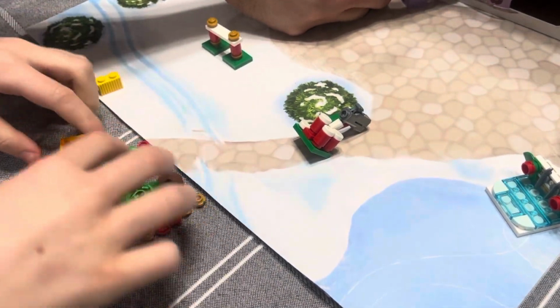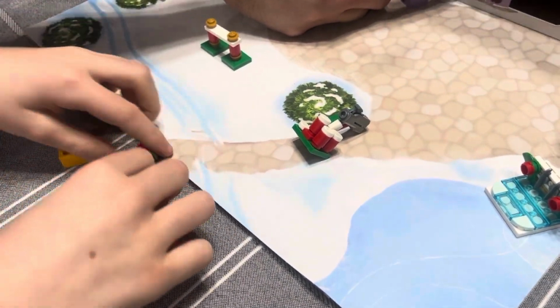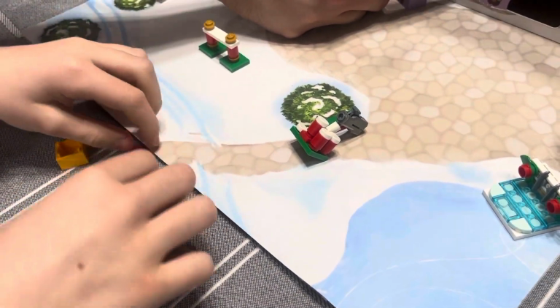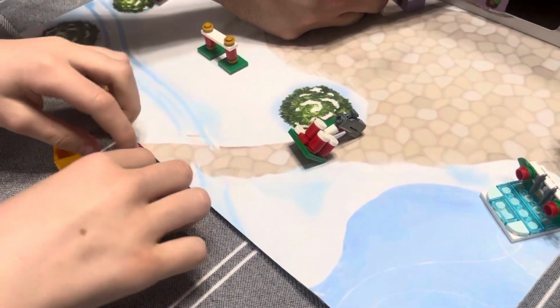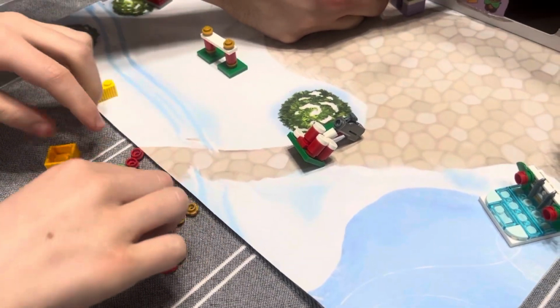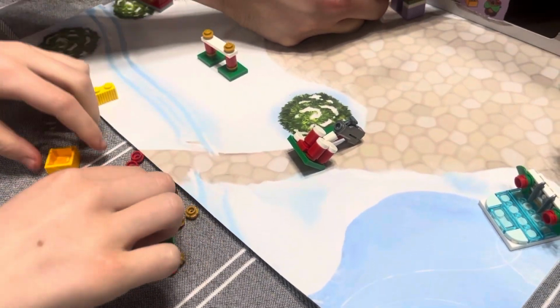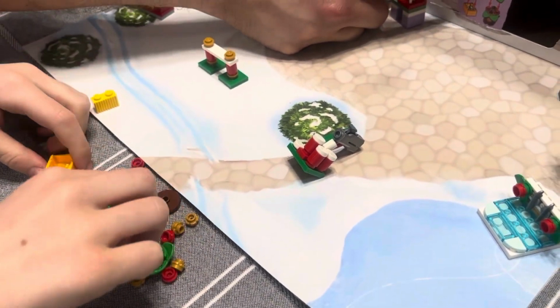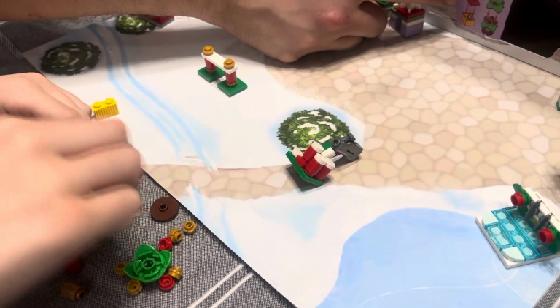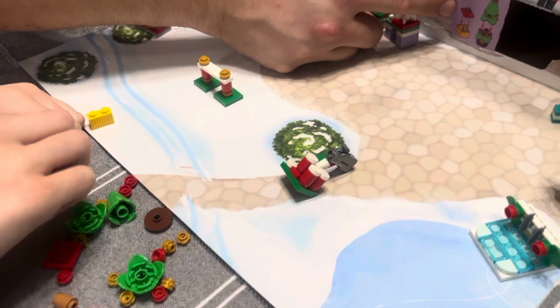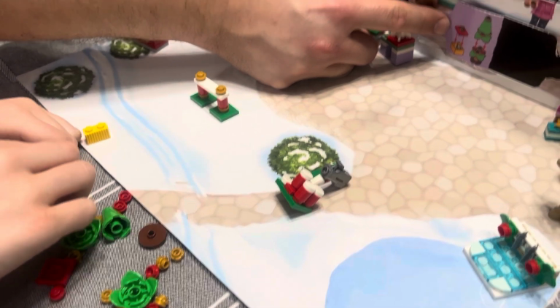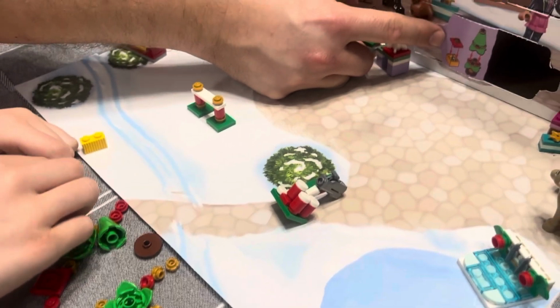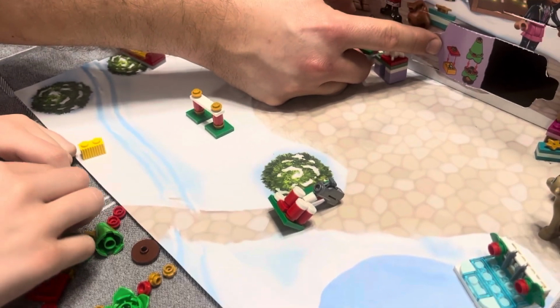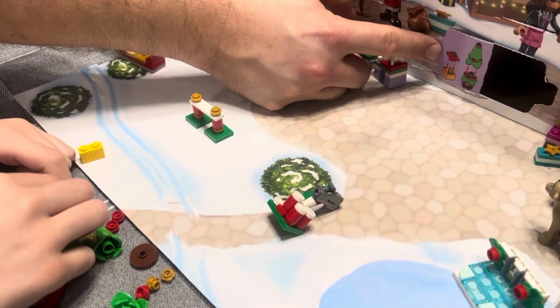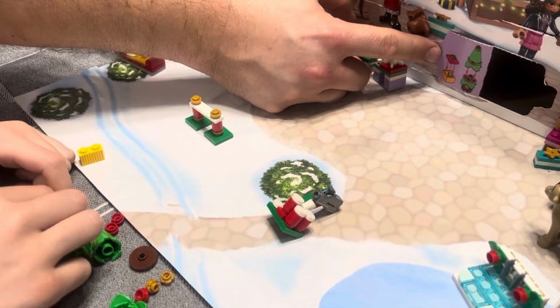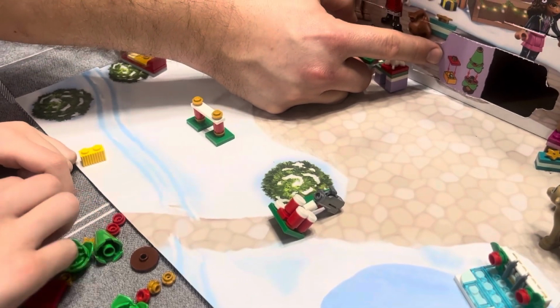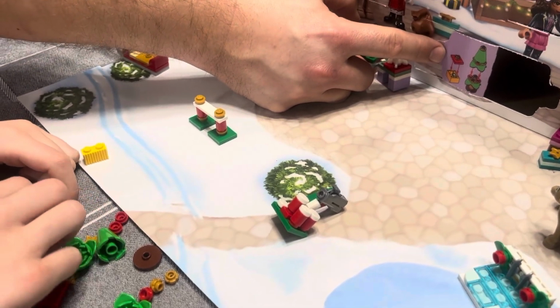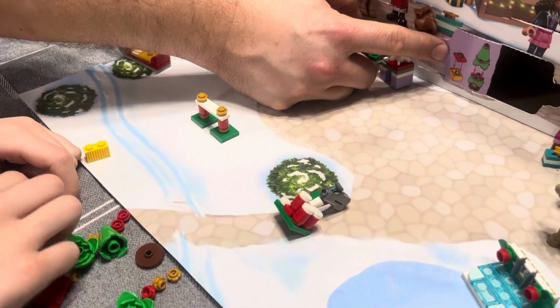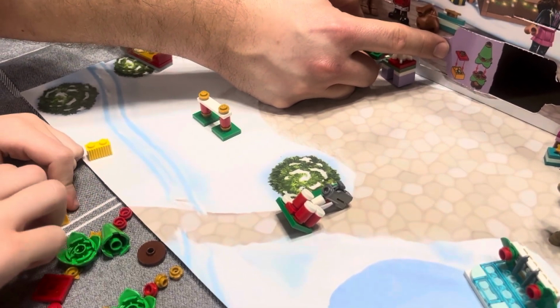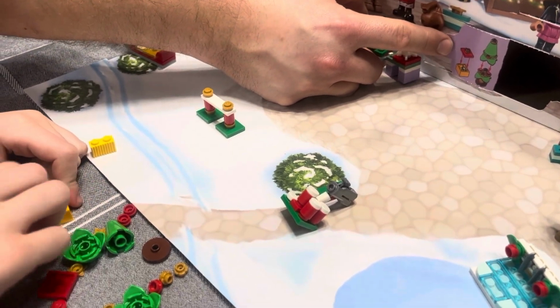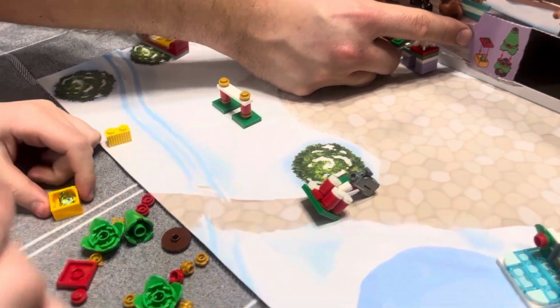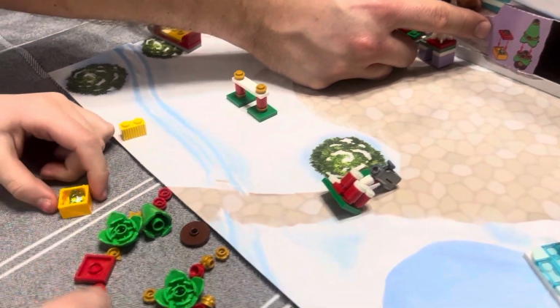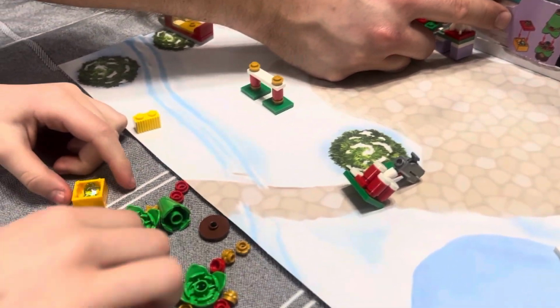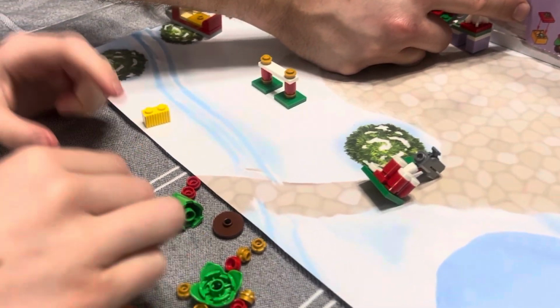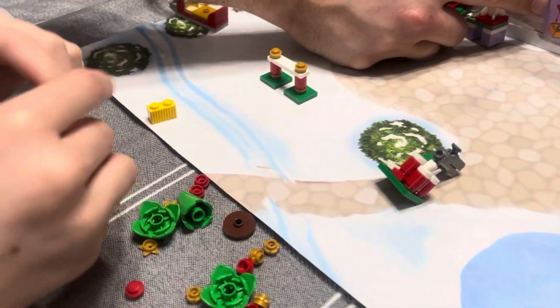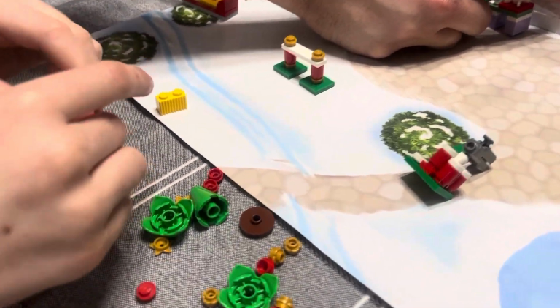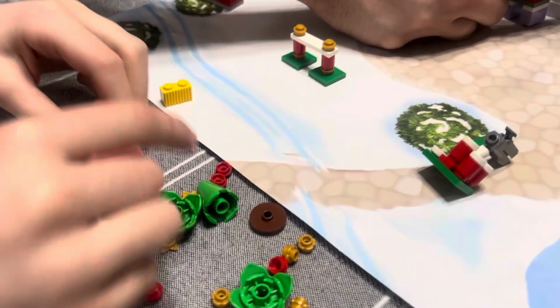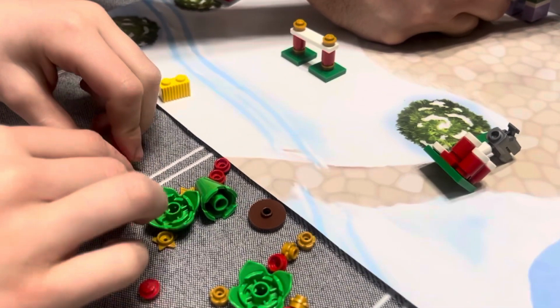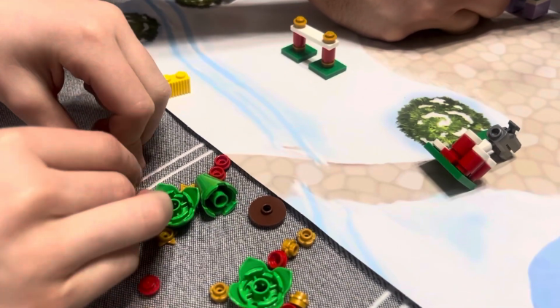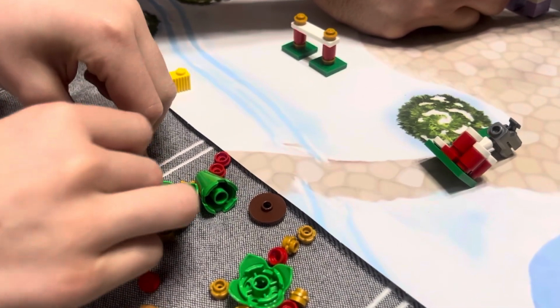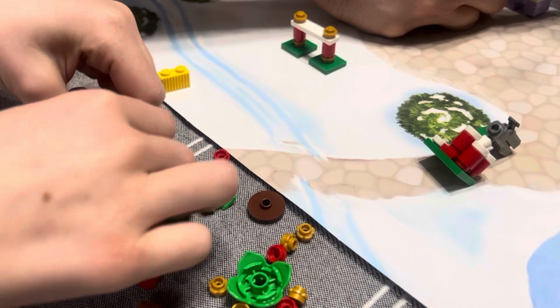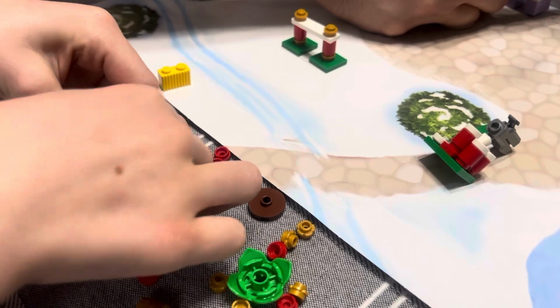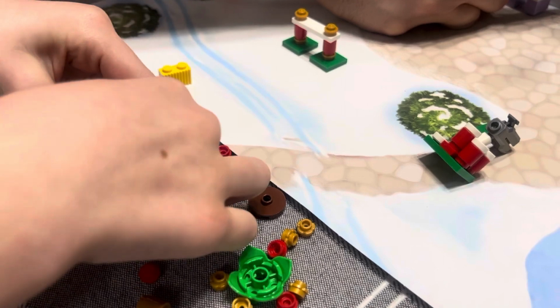Where does the heart go? Very pretty. Now you need the box lid and the ribbon on top.